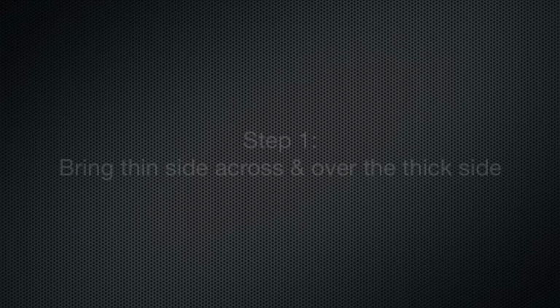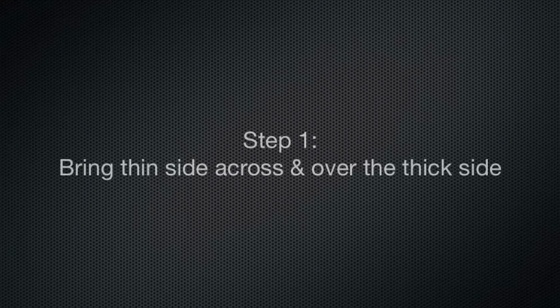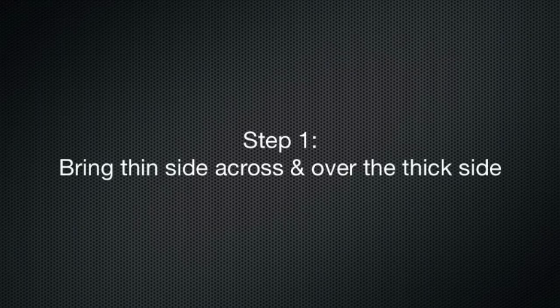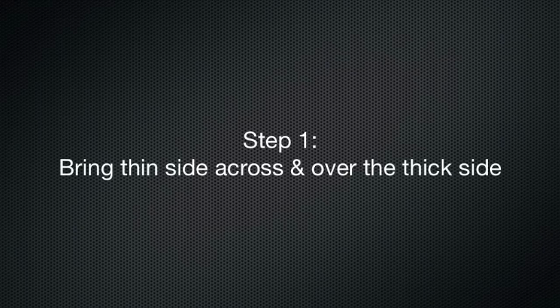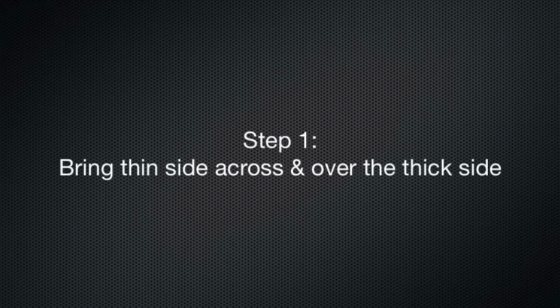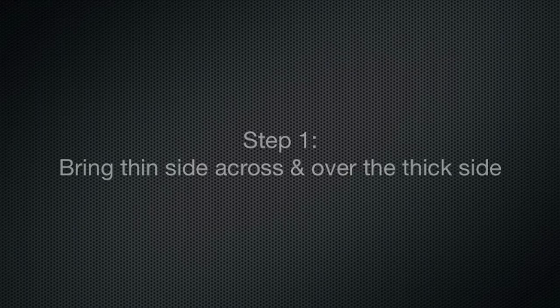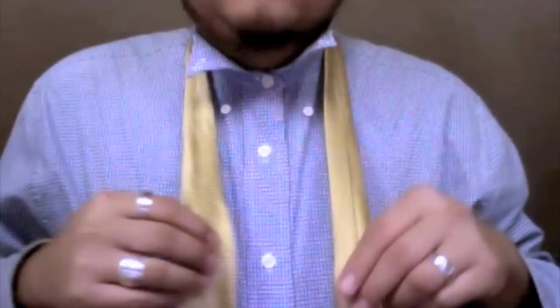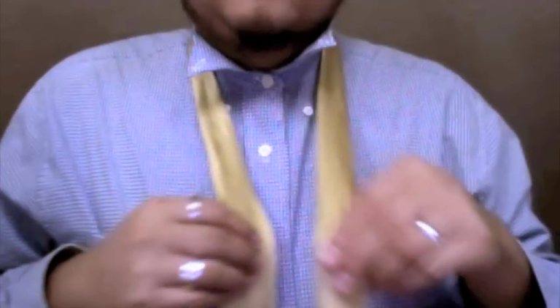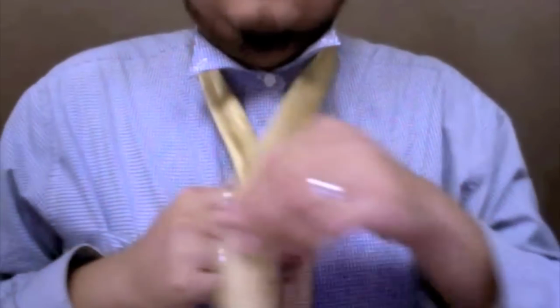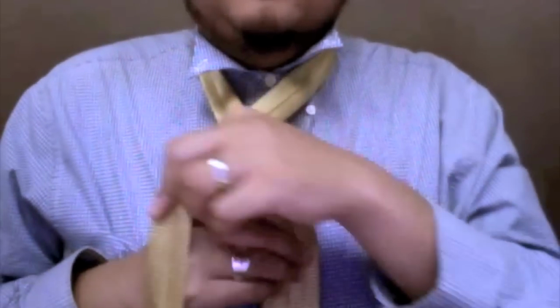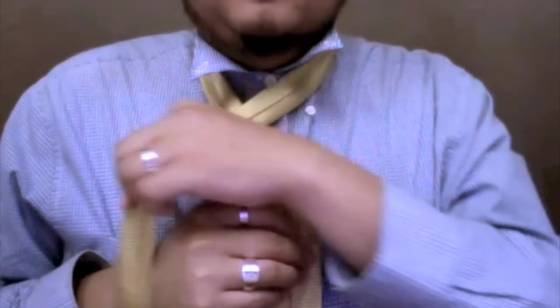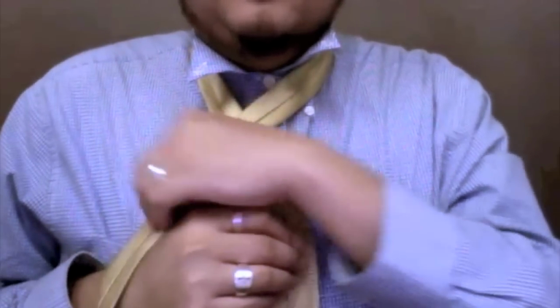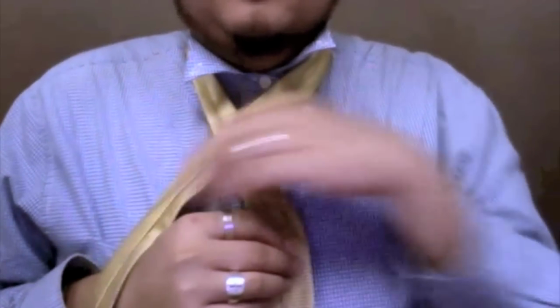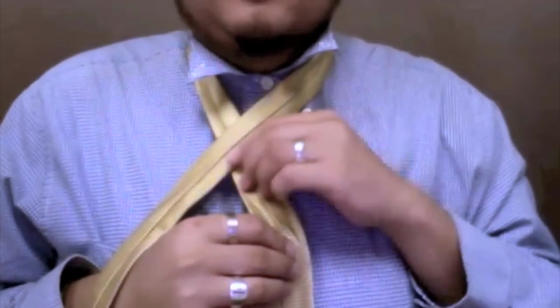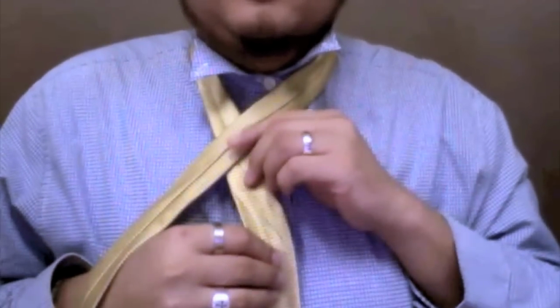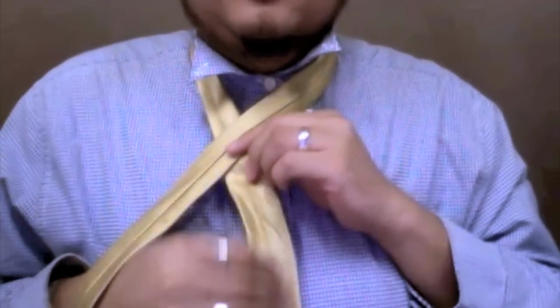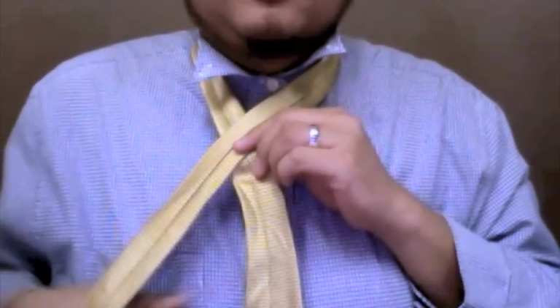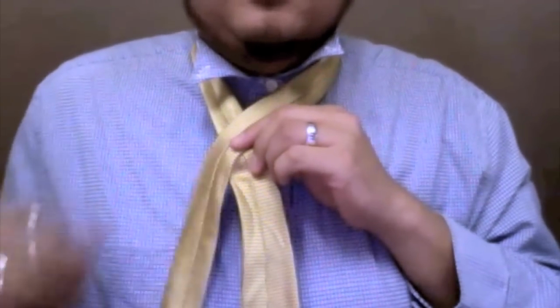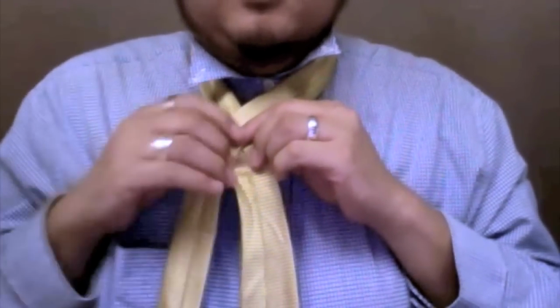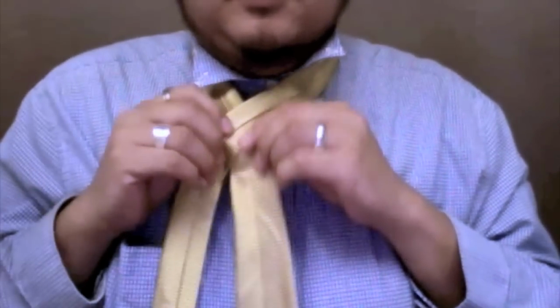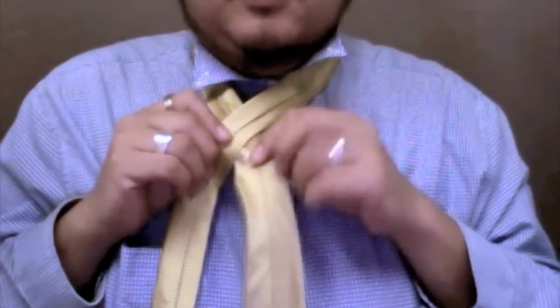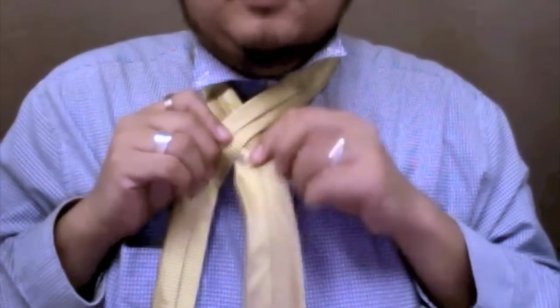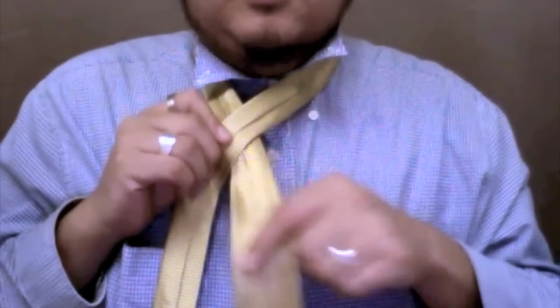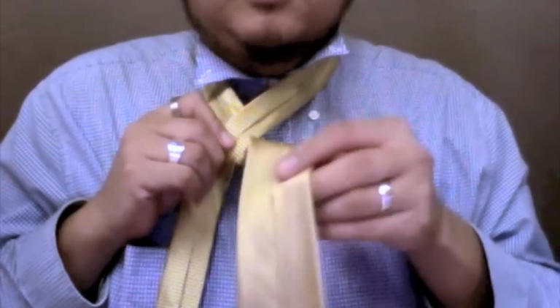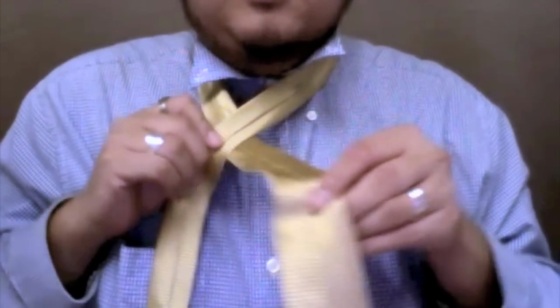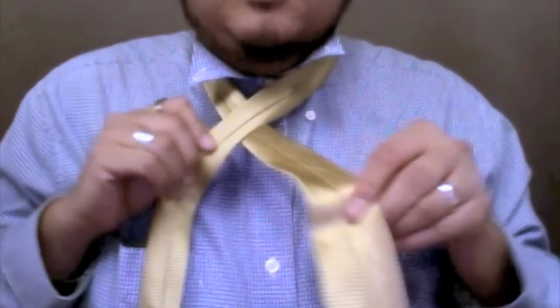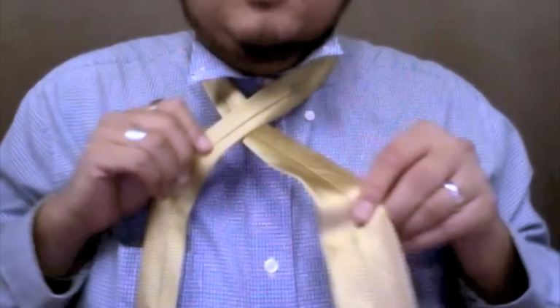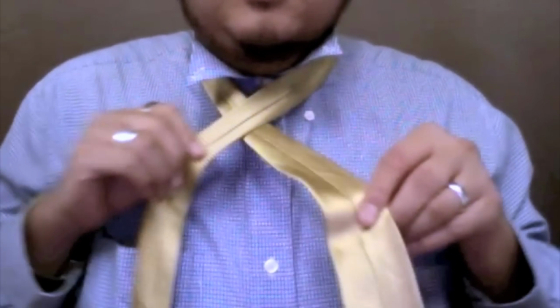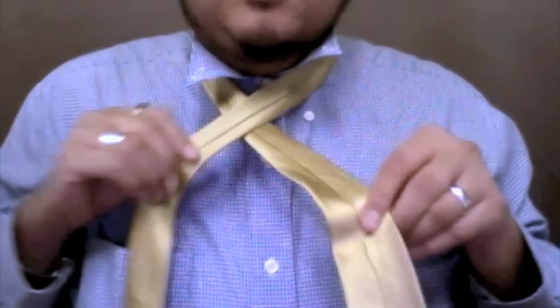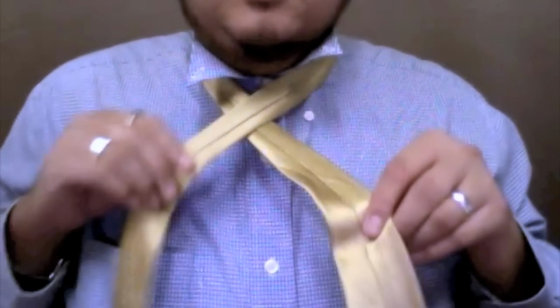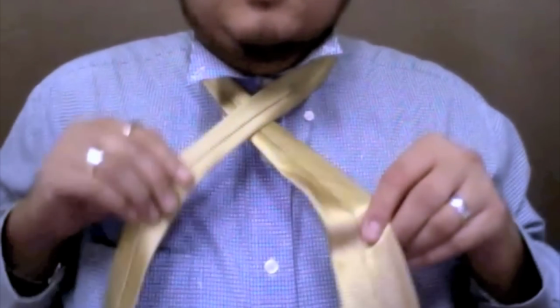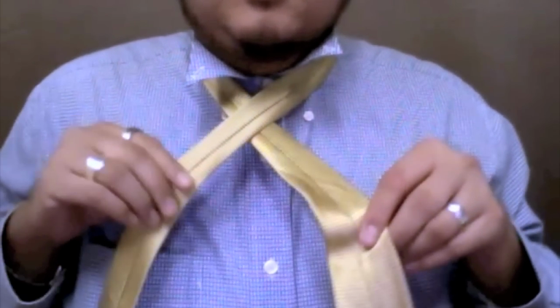For step one, you're going to bring the thin side over and across to the other side. And from this point on, we will be working with the thick side.